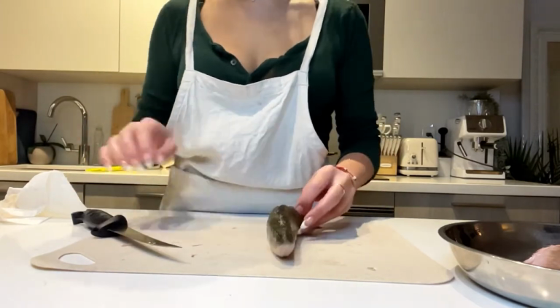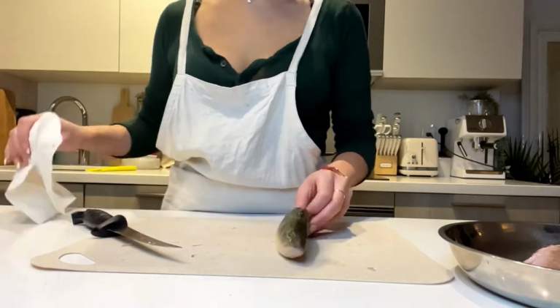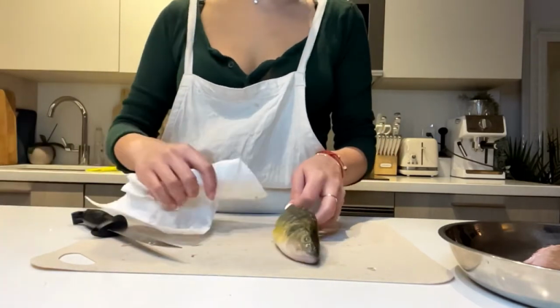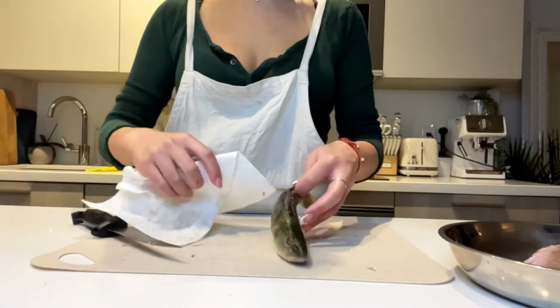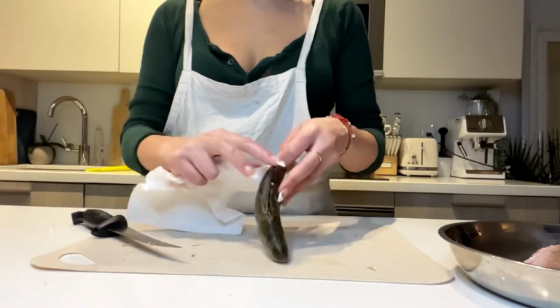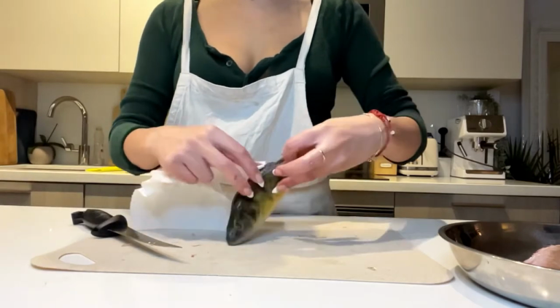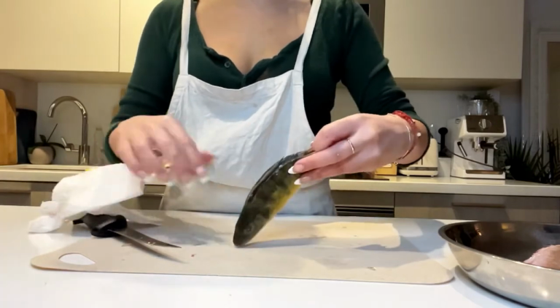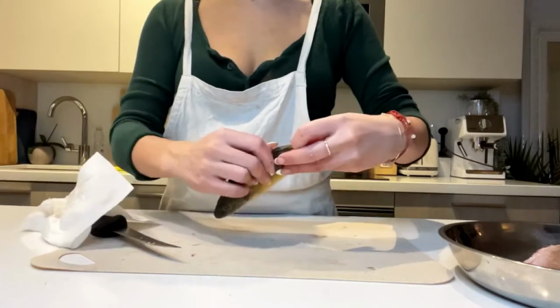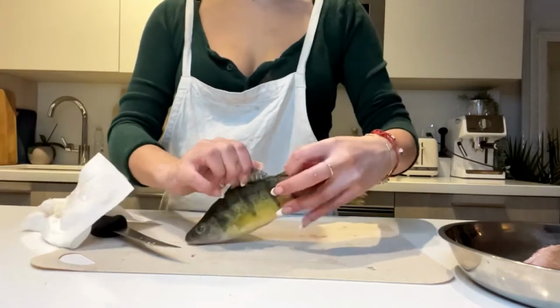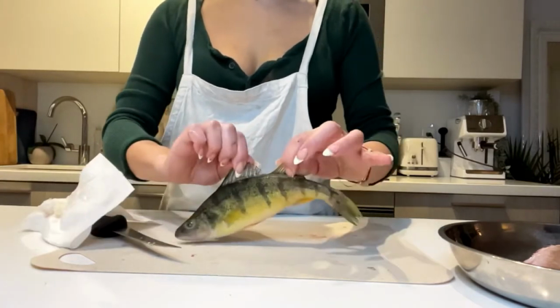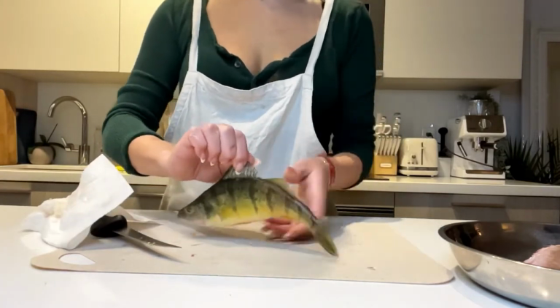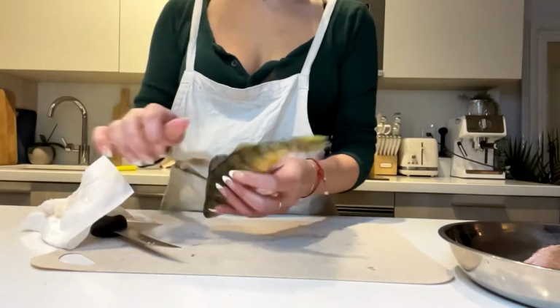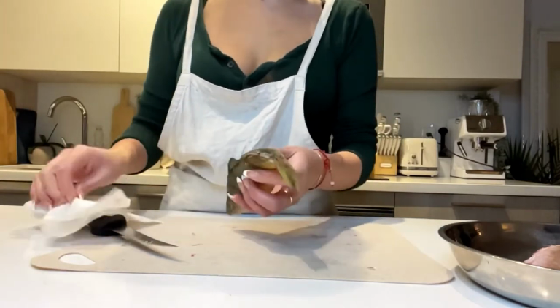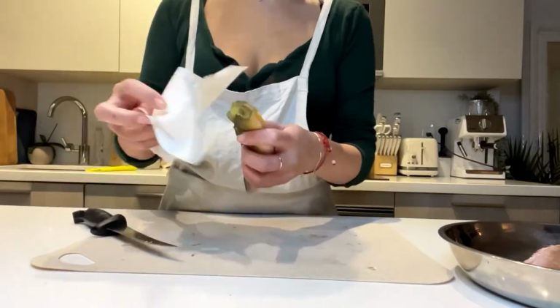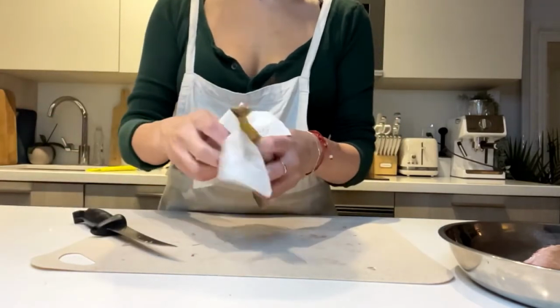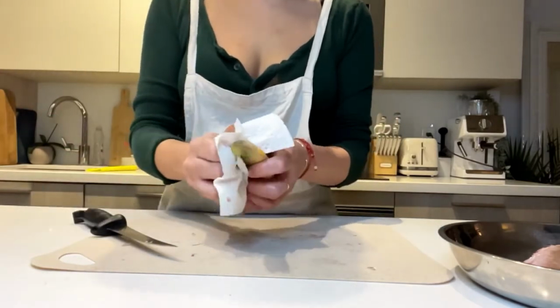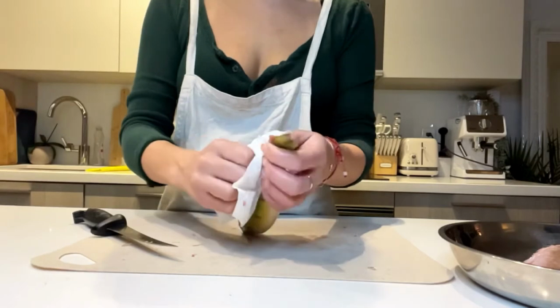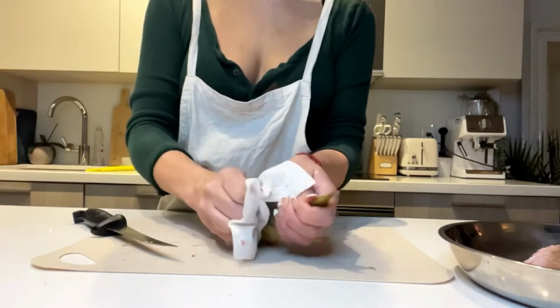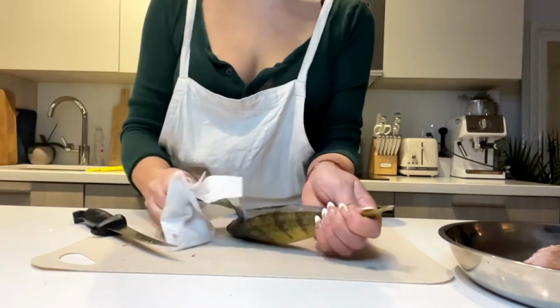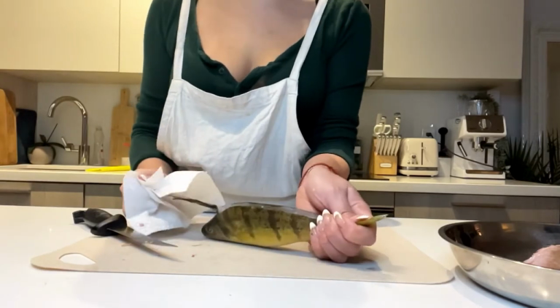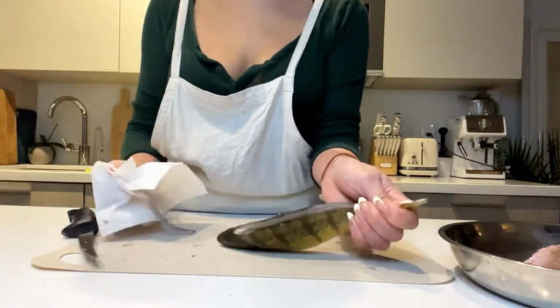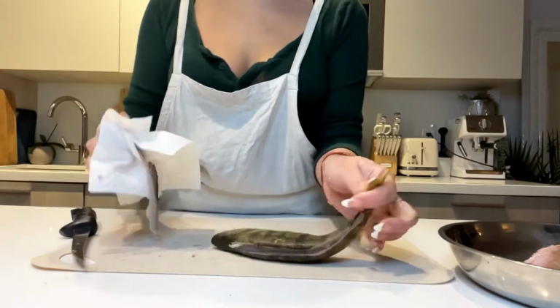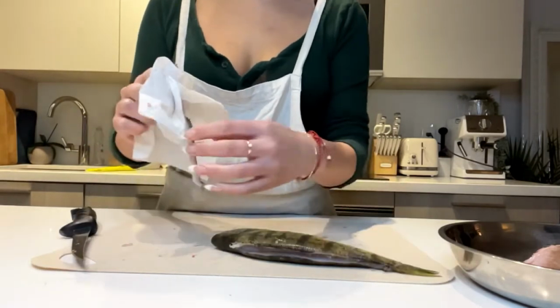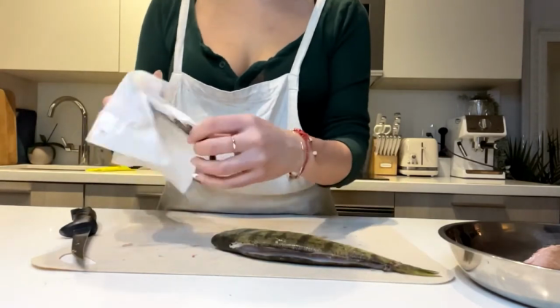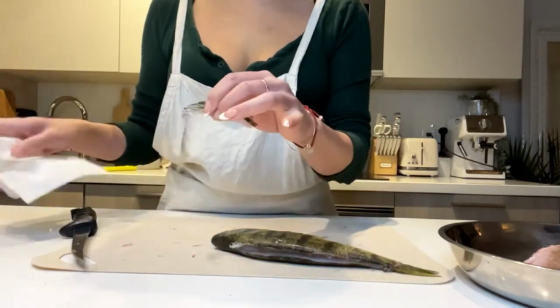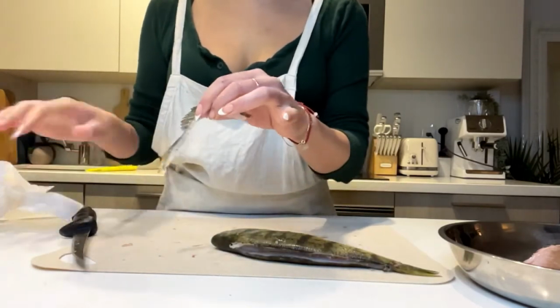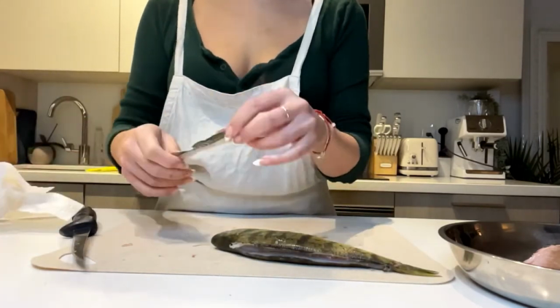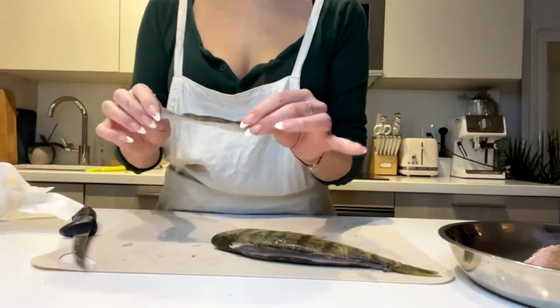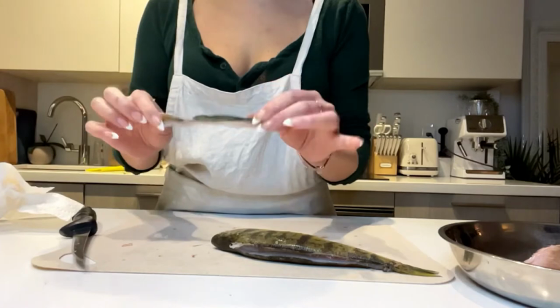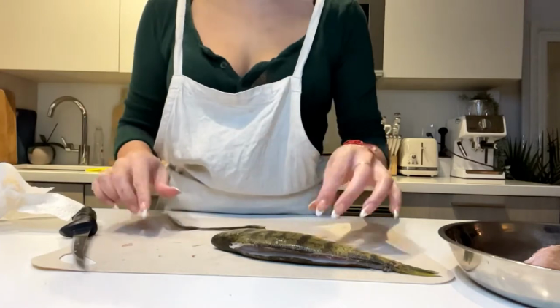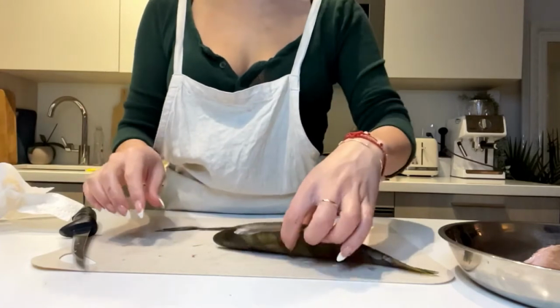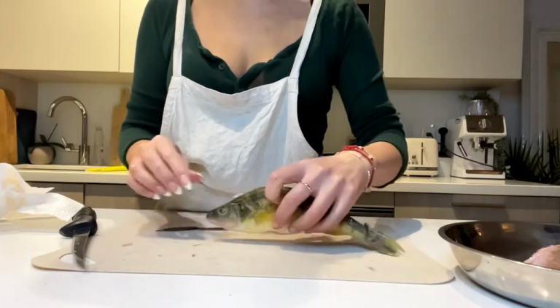I'm going to use a paper towel to help me grip the dorsal fin. And I'm going to take it from the bottom and just rip it right out towards the top. One shot. Easy peasy.